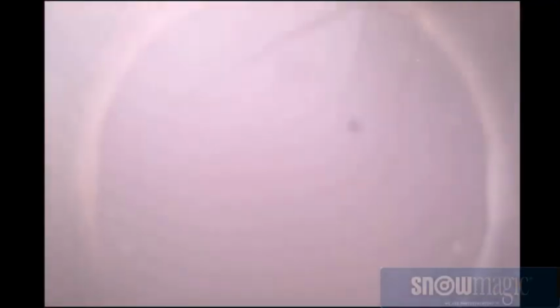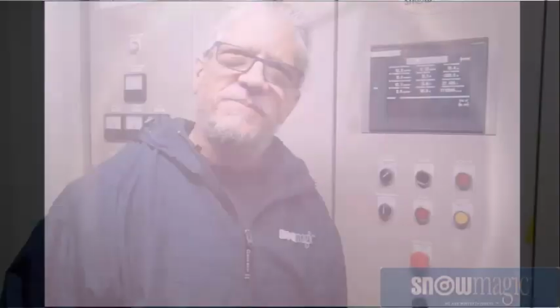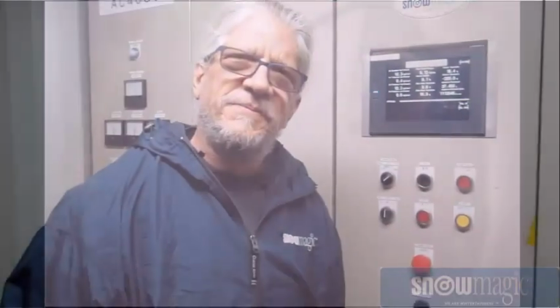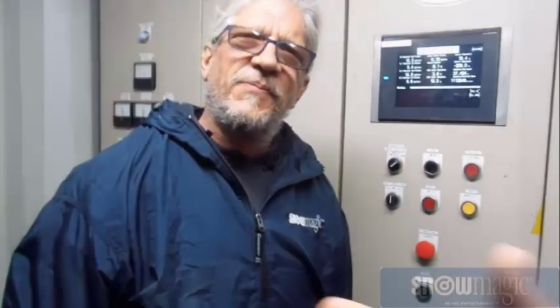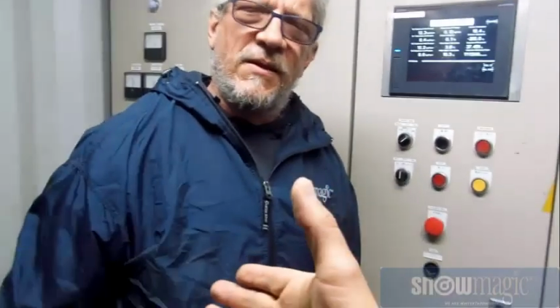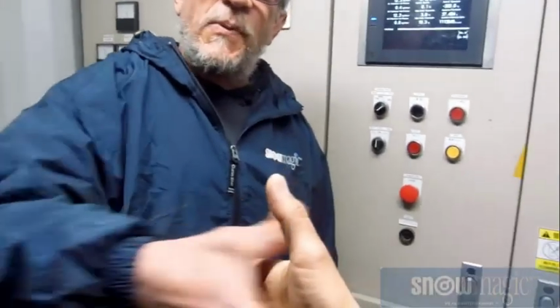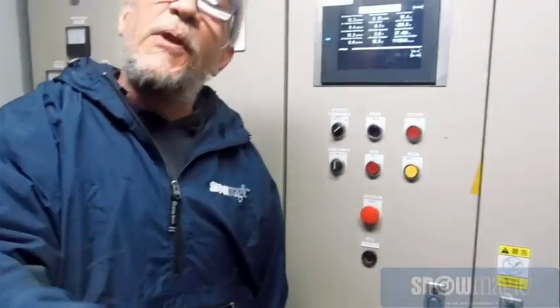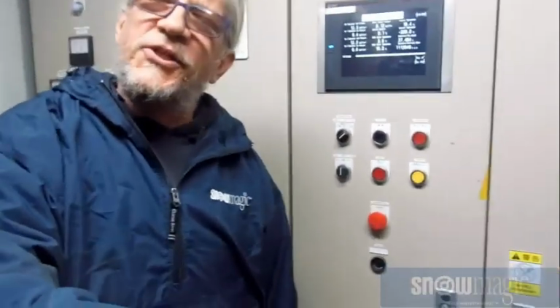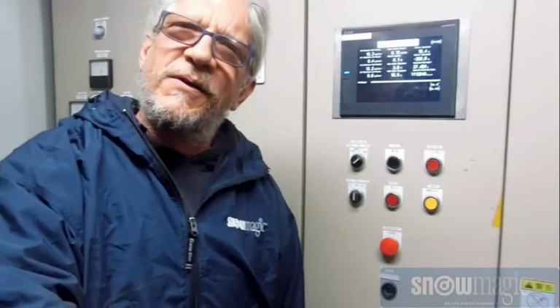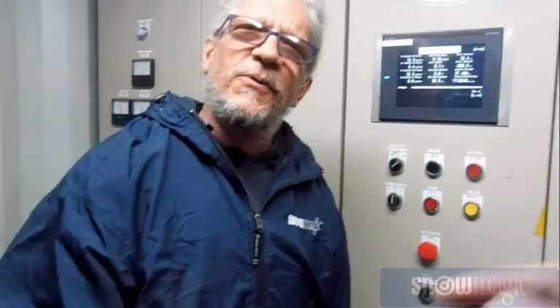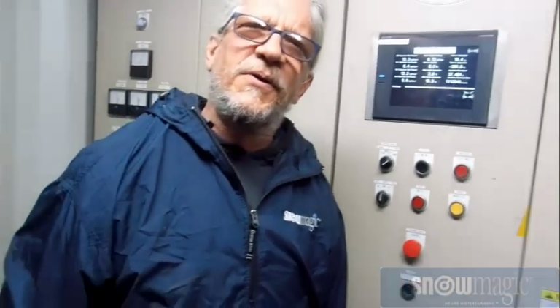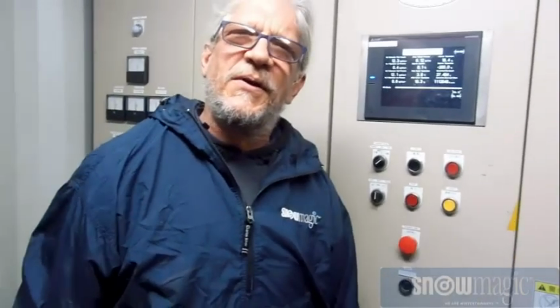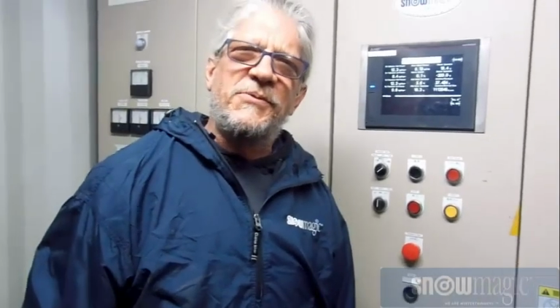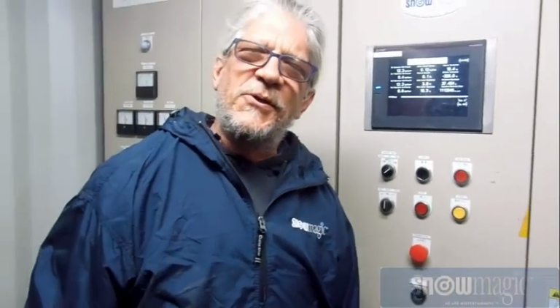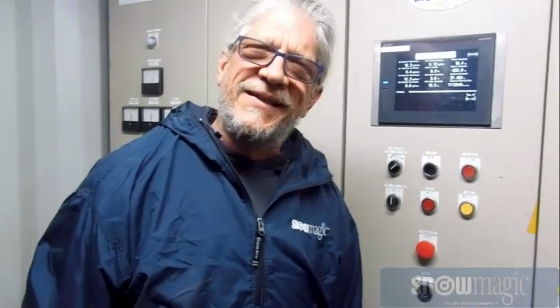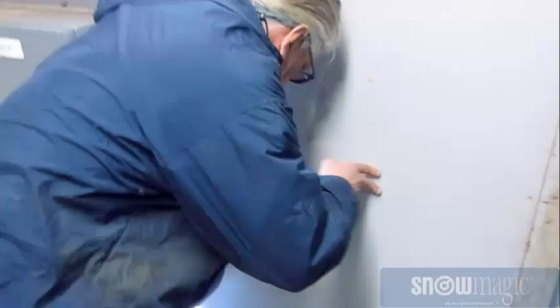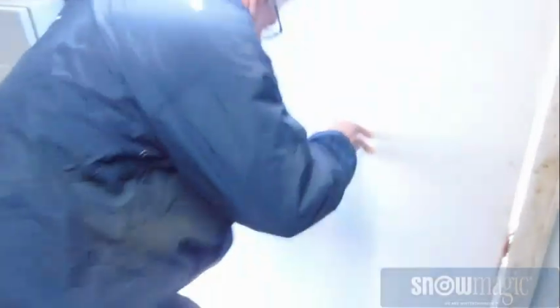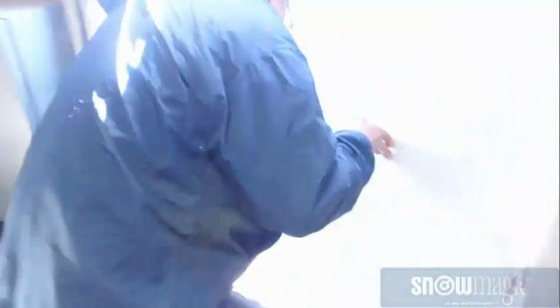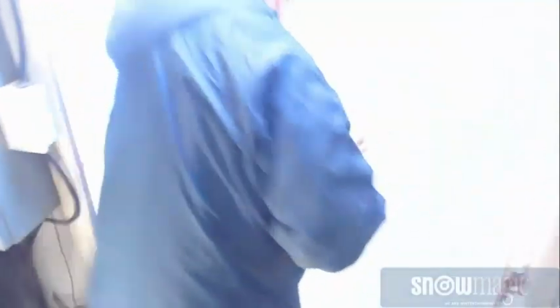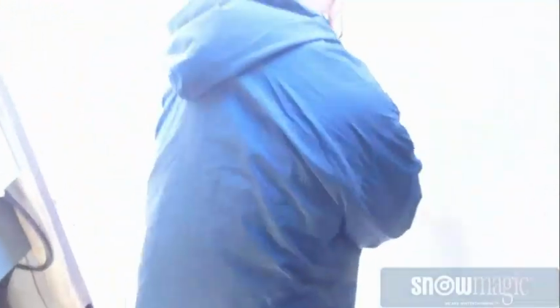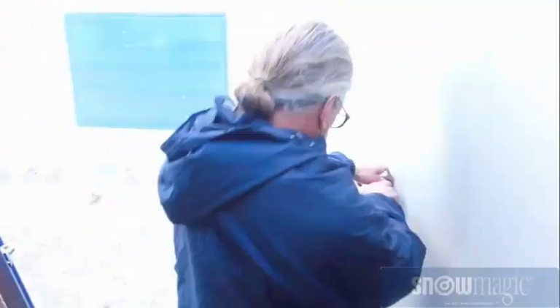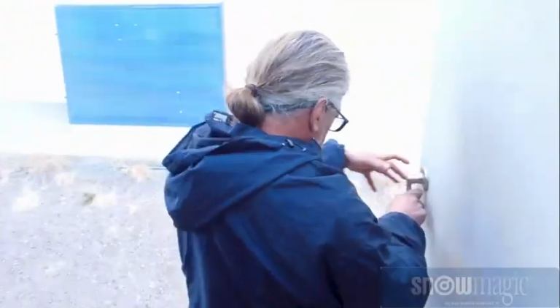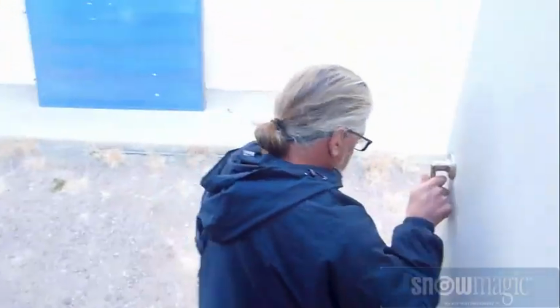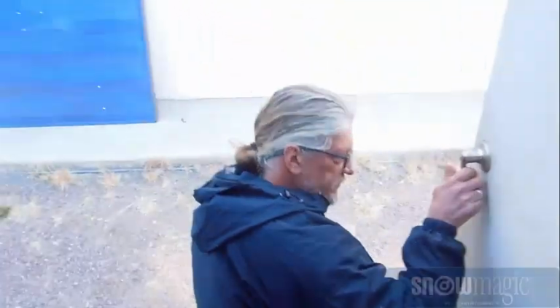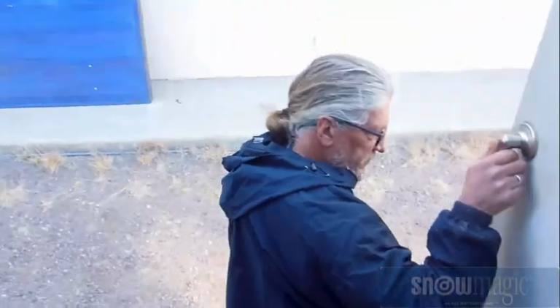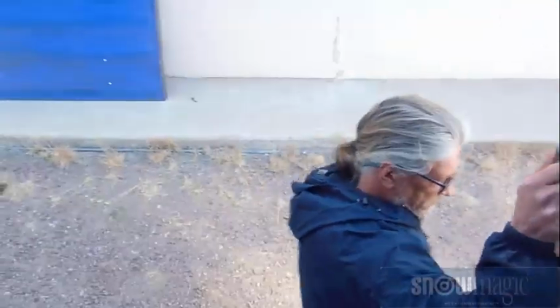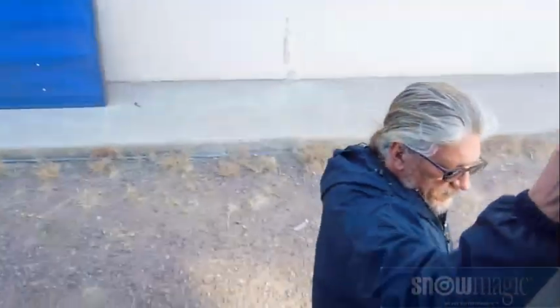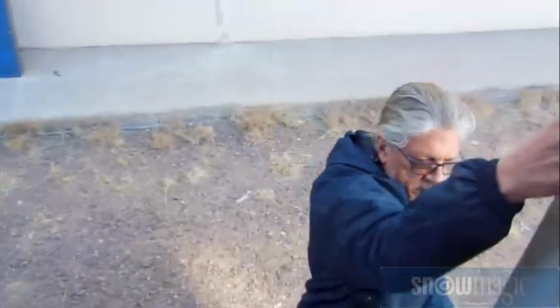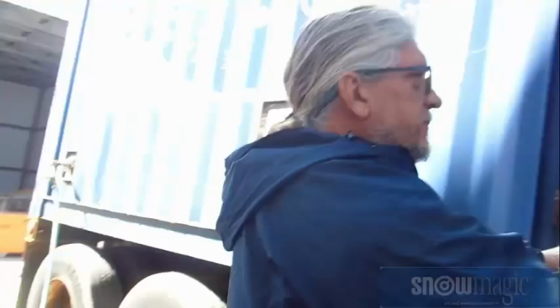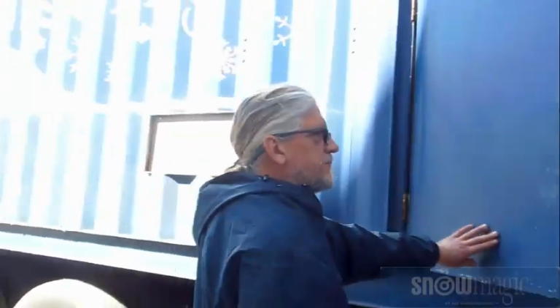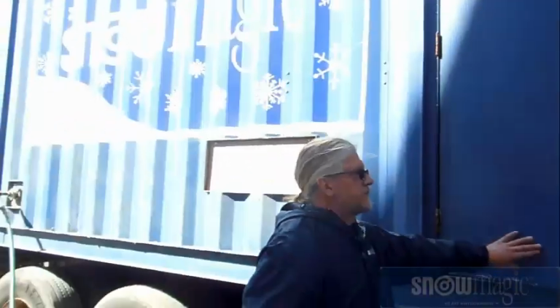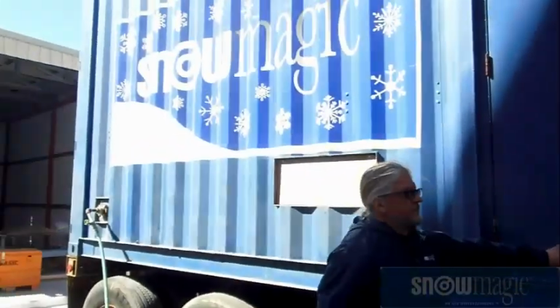Thank you Neil so much. It's been a pleasure — appreciate the presentation. Absolutely. Thank you.